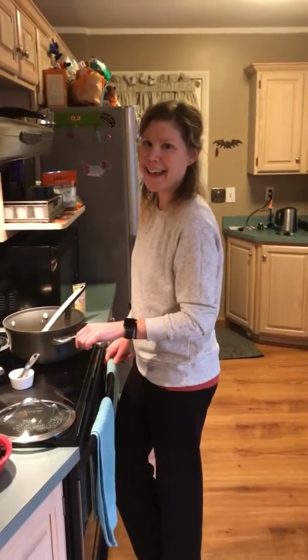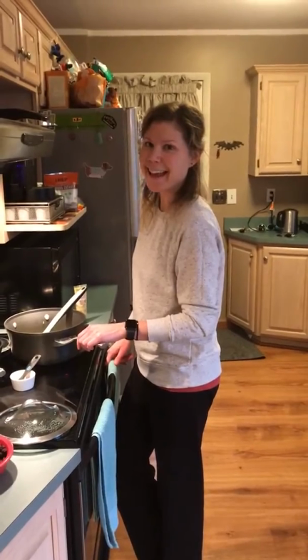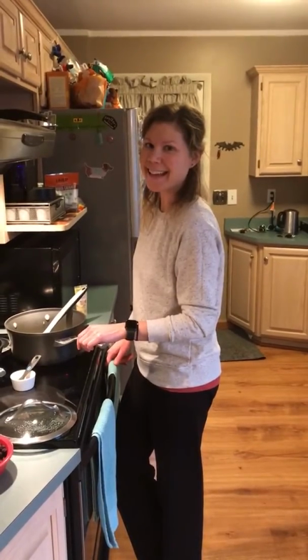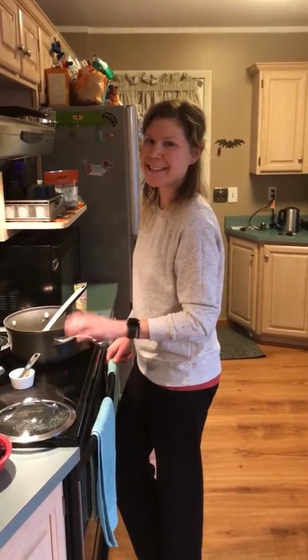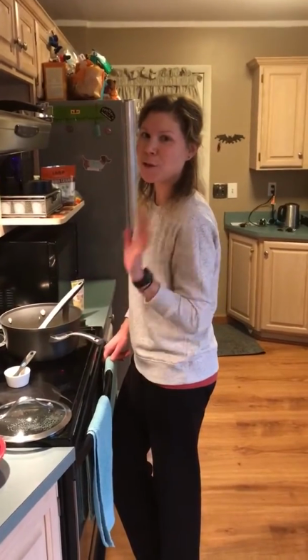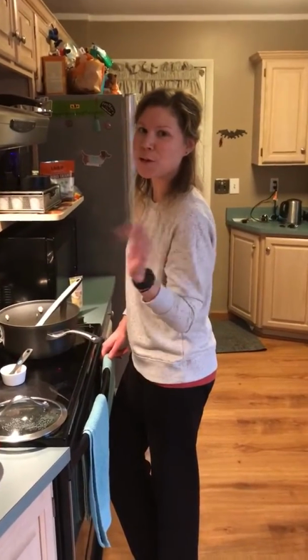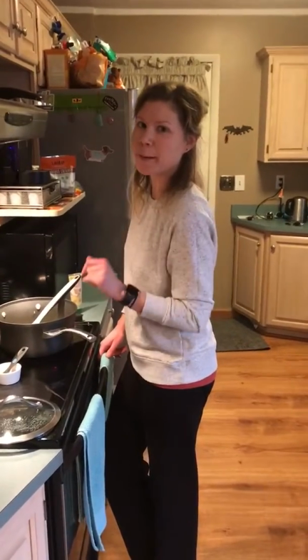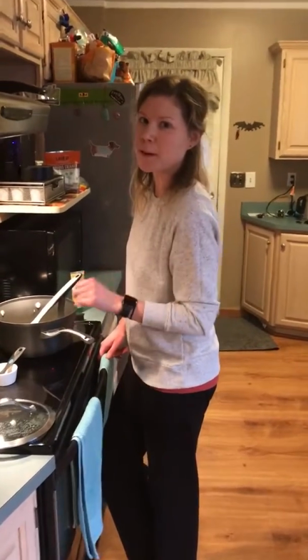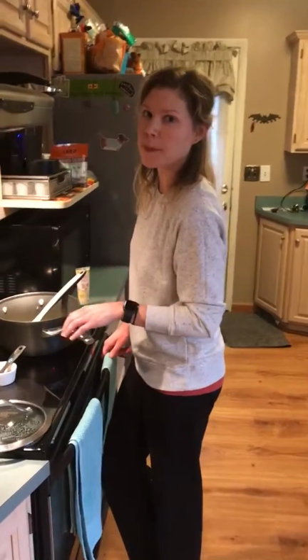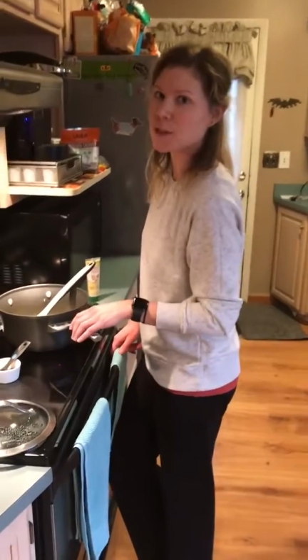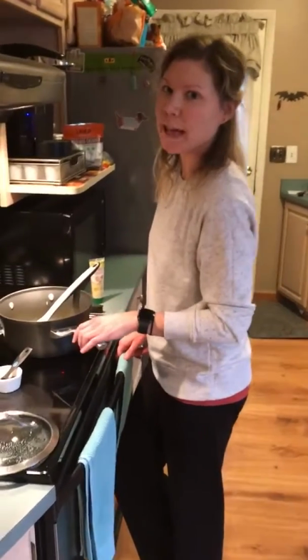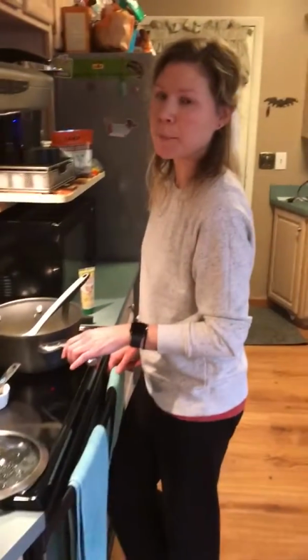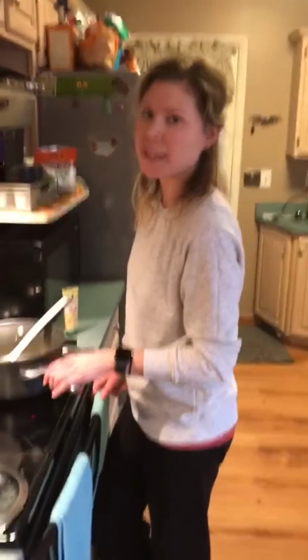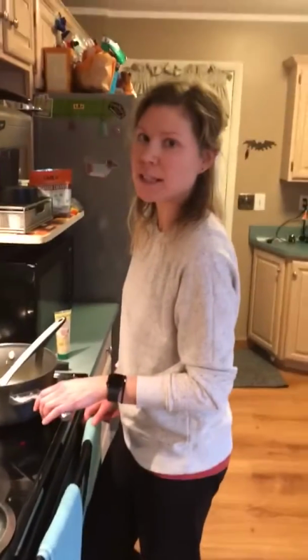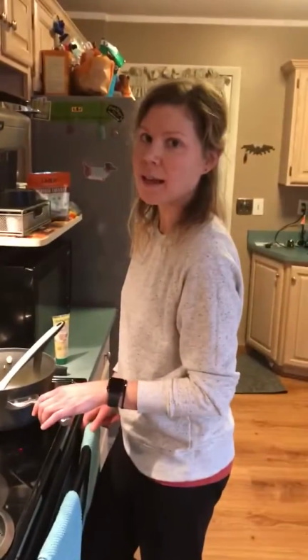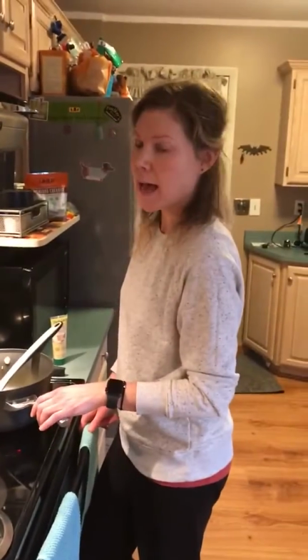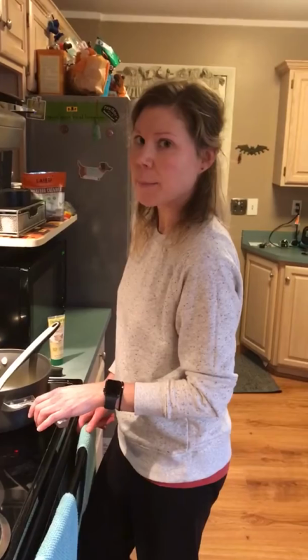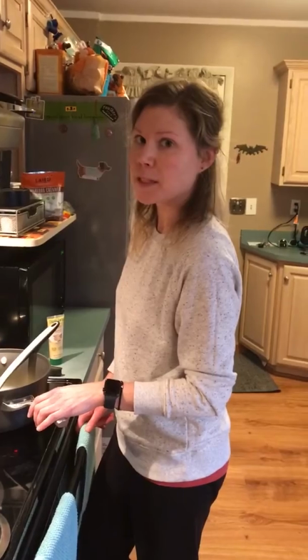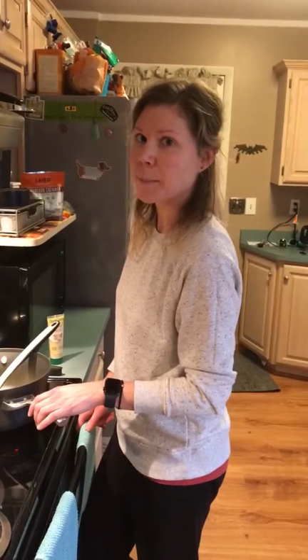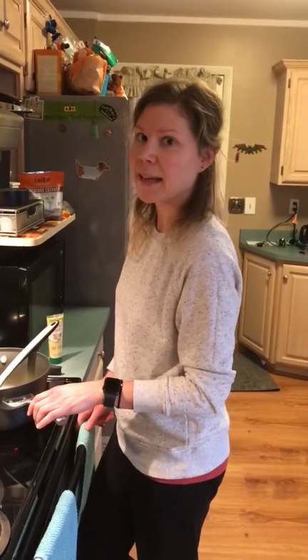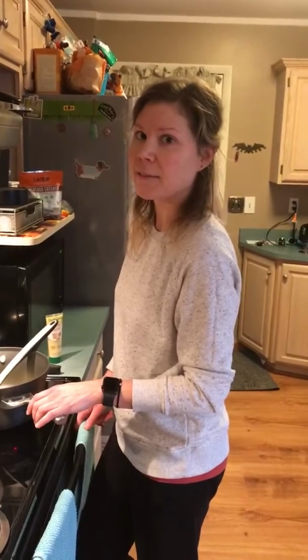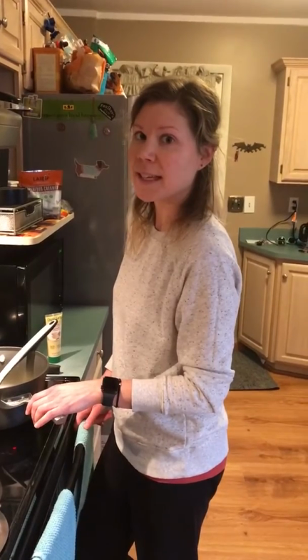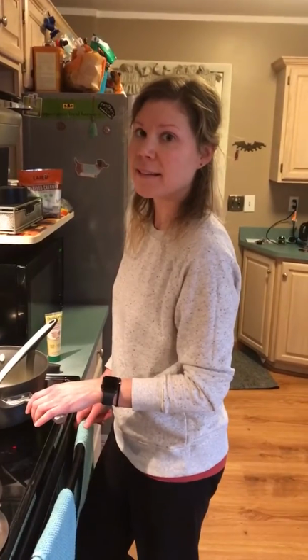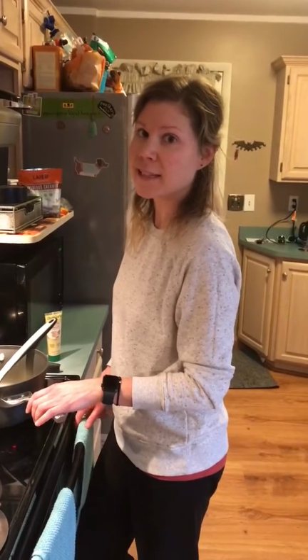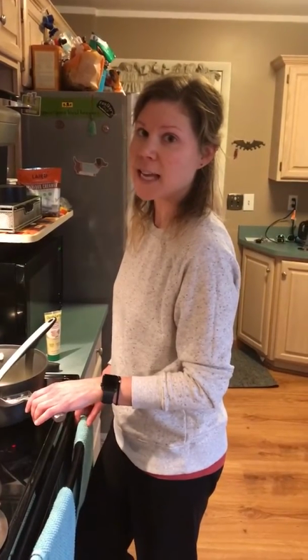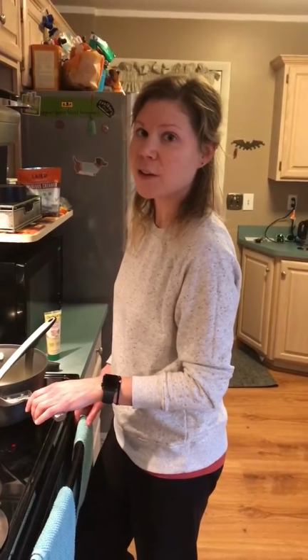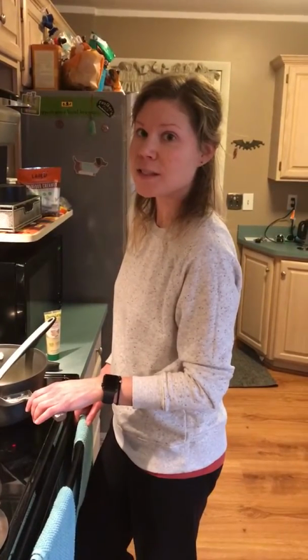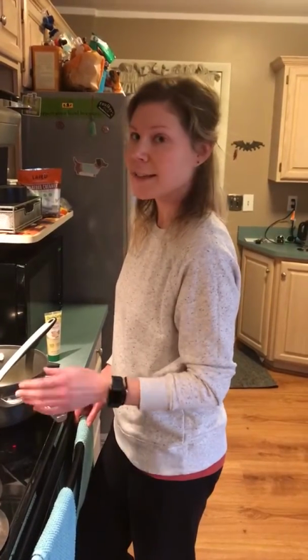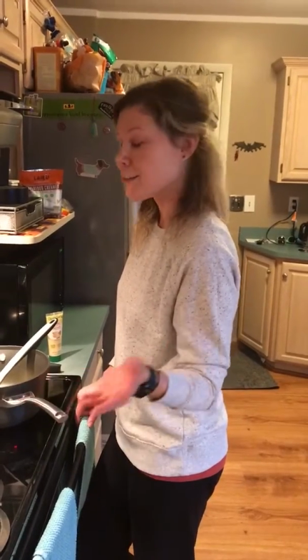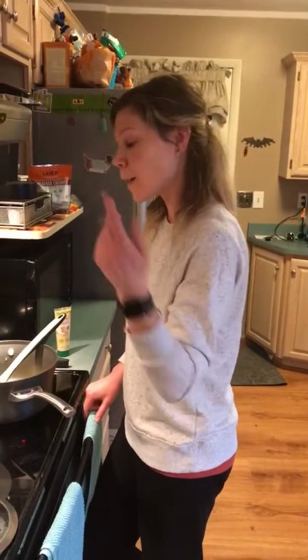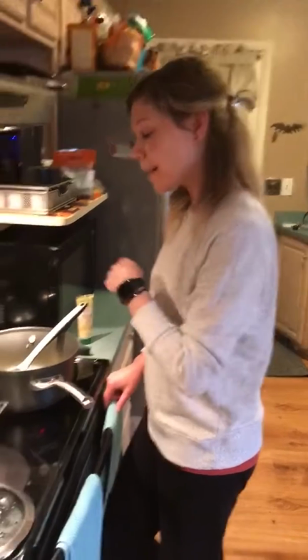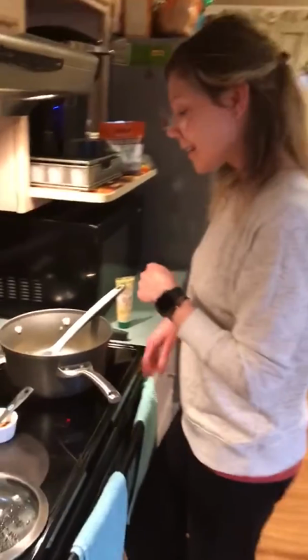Hey guys, Coach Amber coming to you live from my kitchen. I'm going to be making vegan lentil tacos. So come on in.